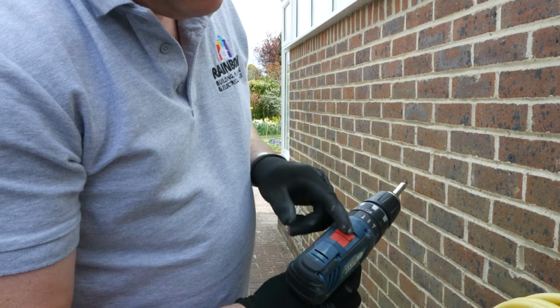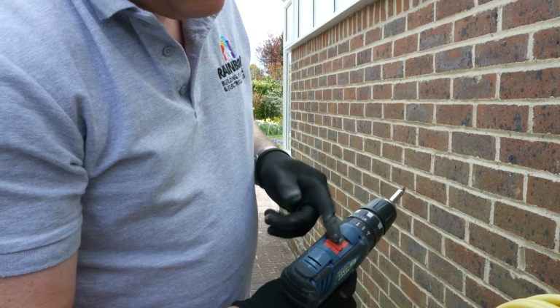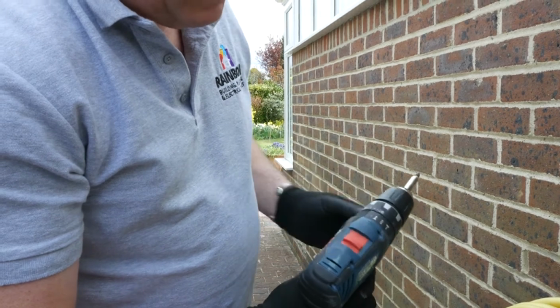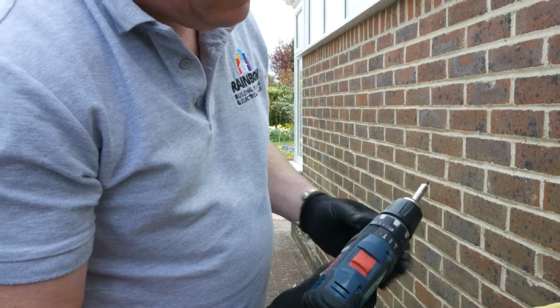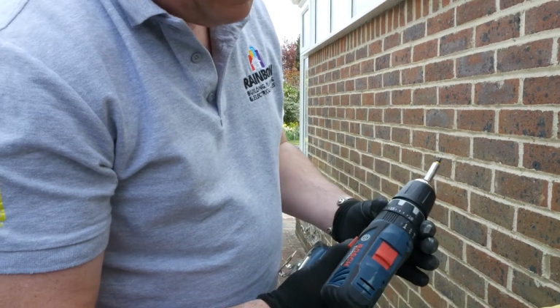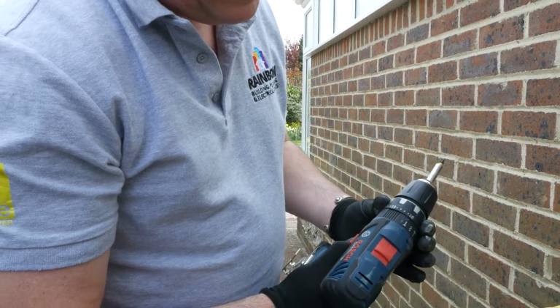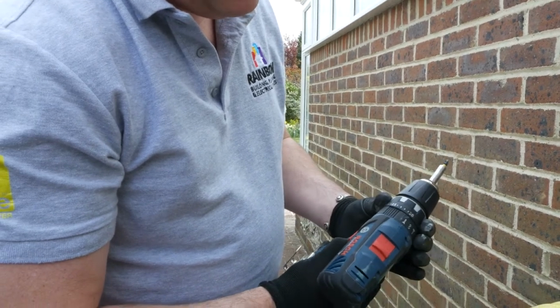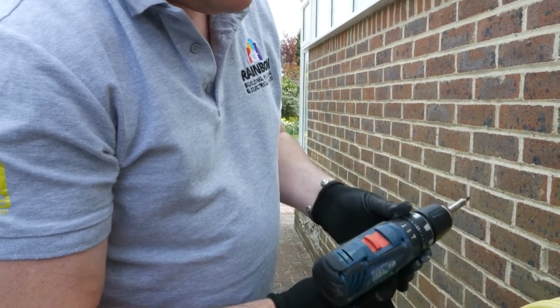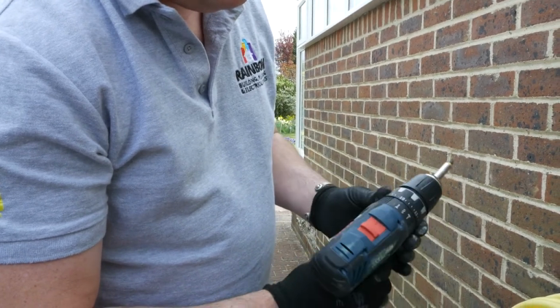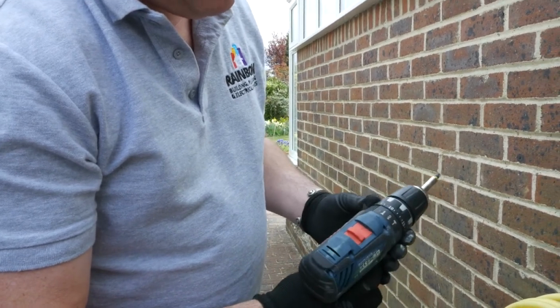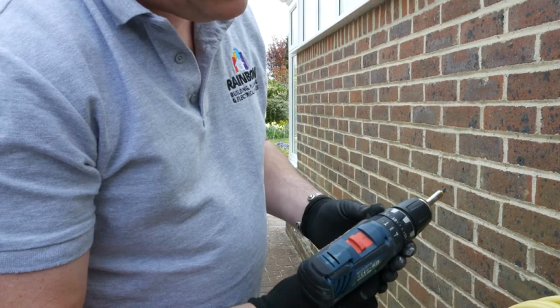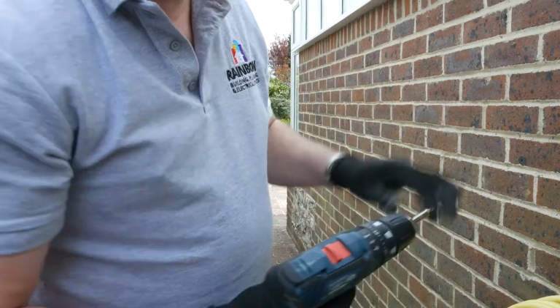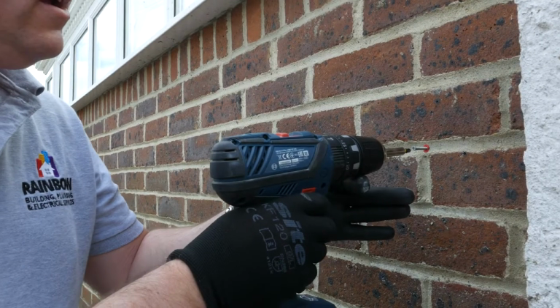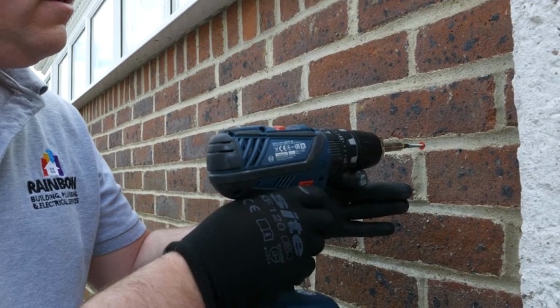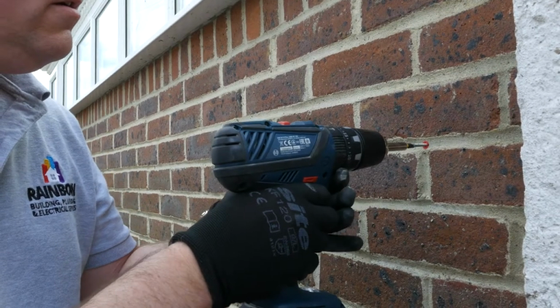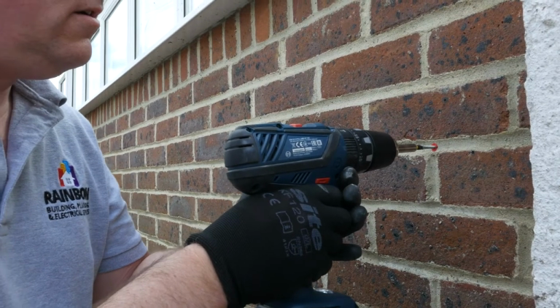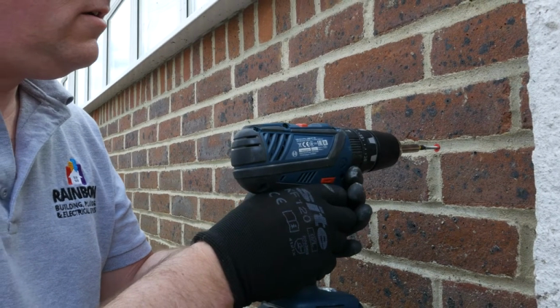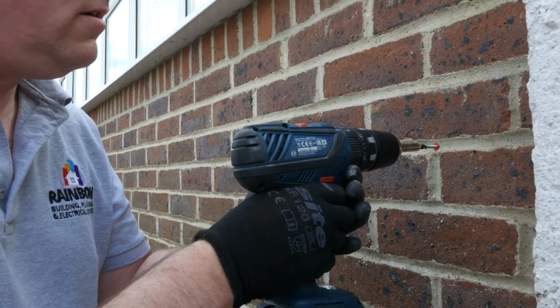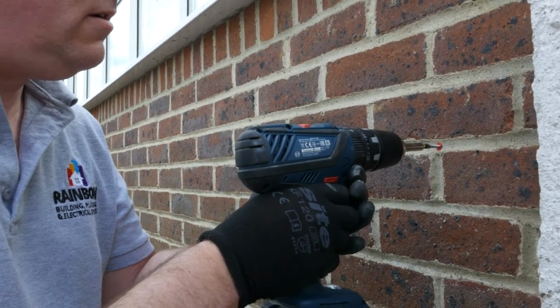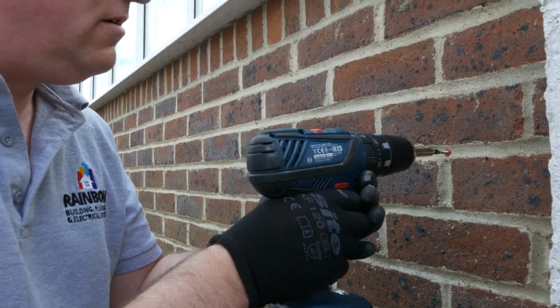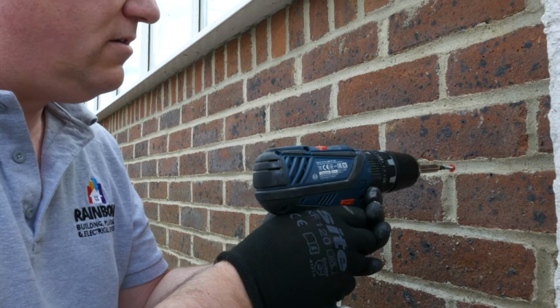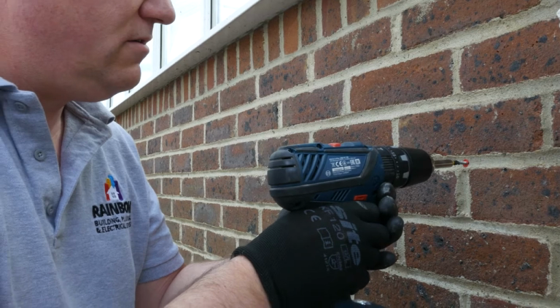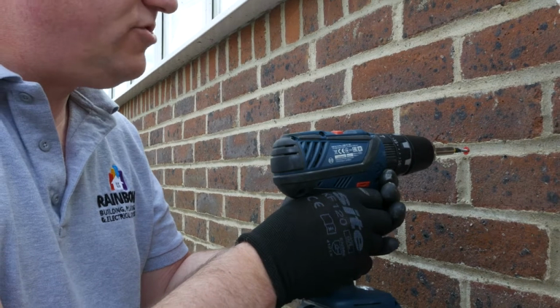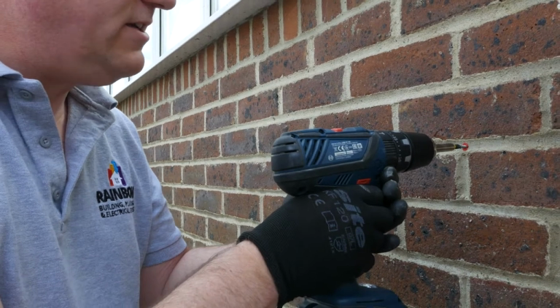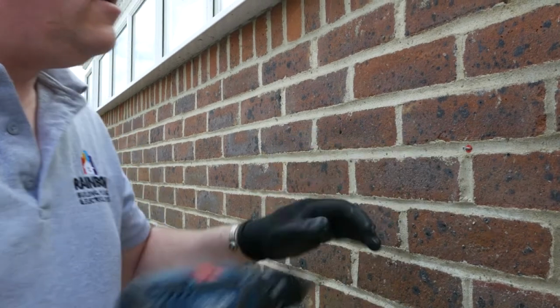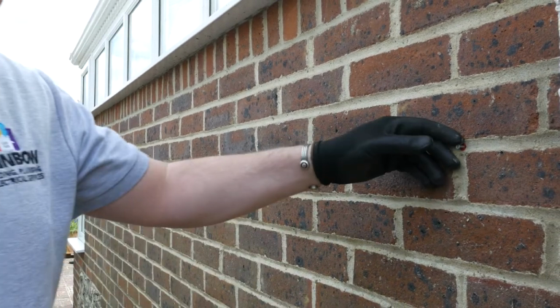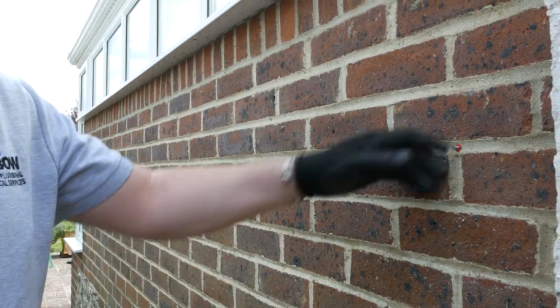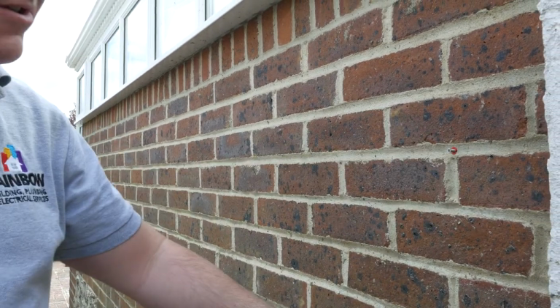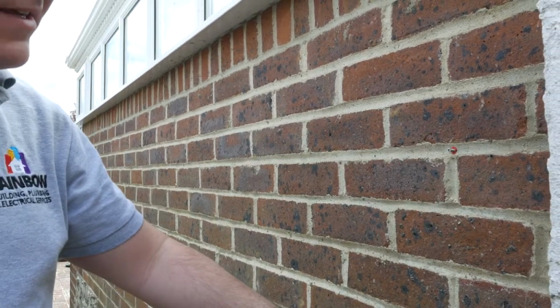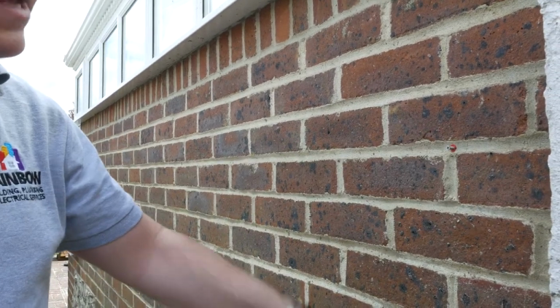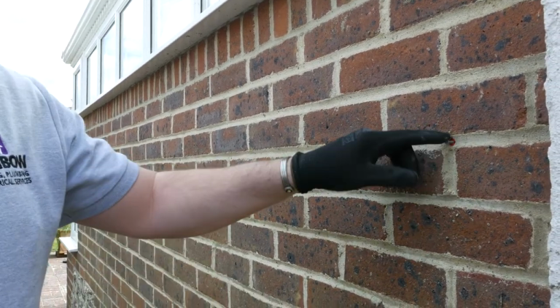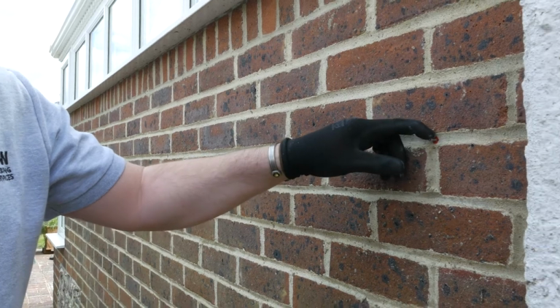Maybe slow it down to one and perhaps bring it down from 20 to 10. That's screwing in nicely. Now if that was a fixing for hanging something, that would be perfect.